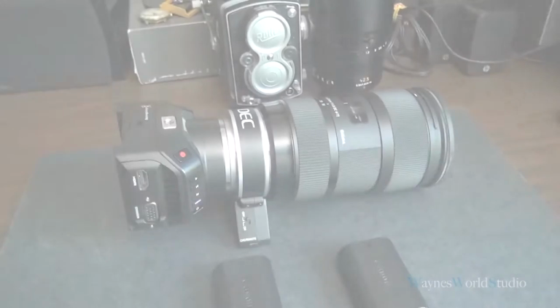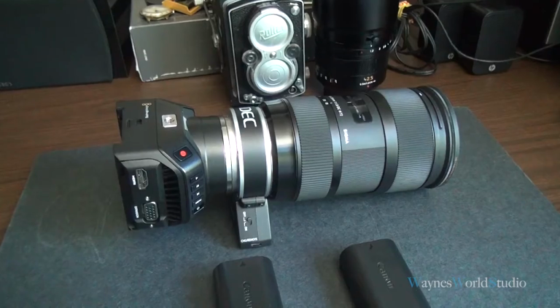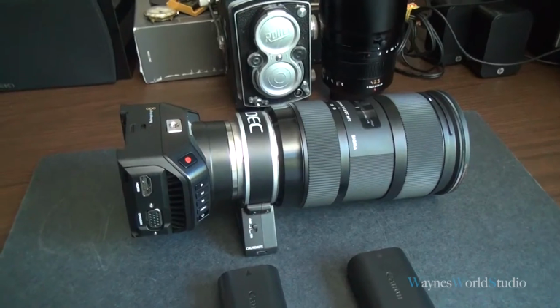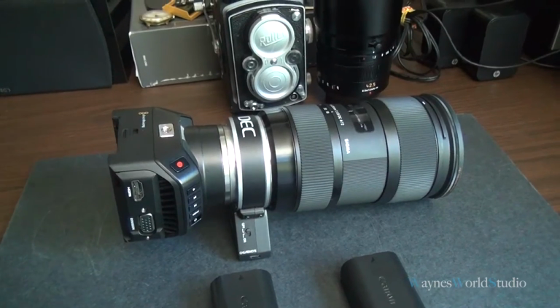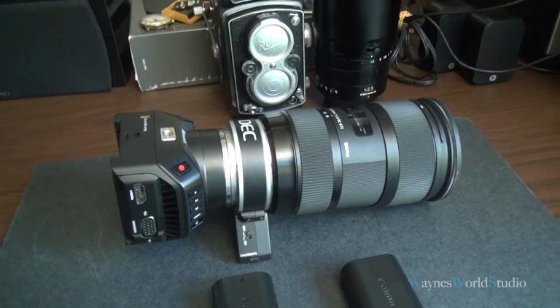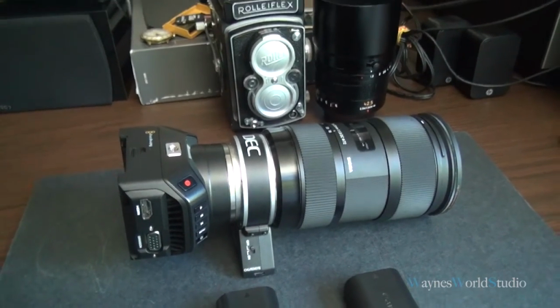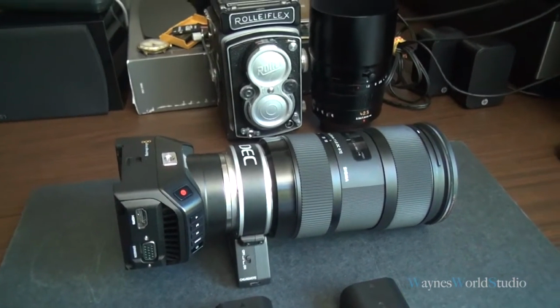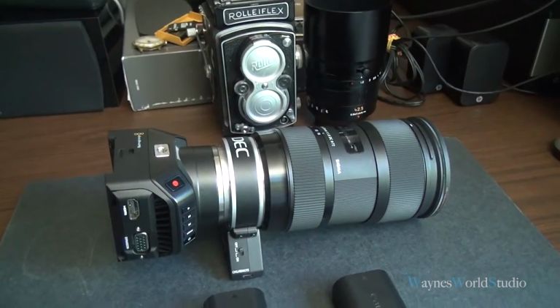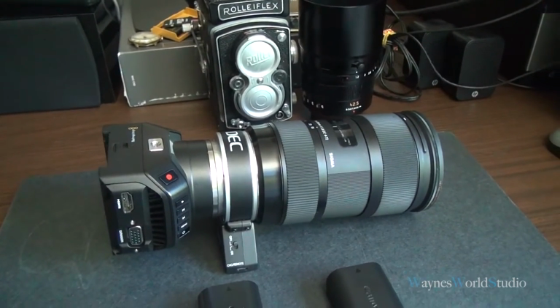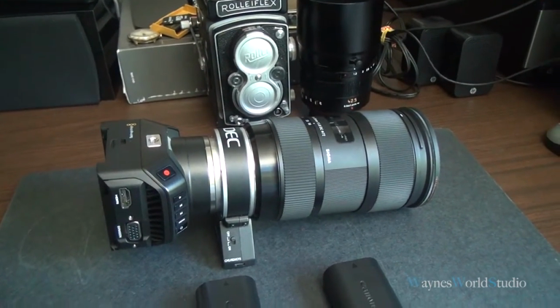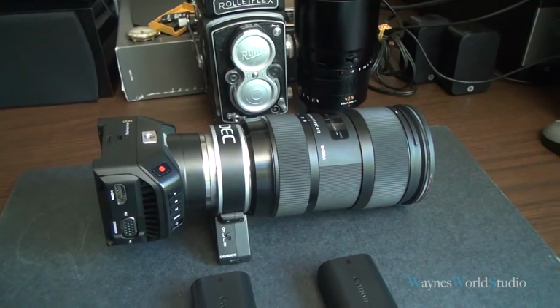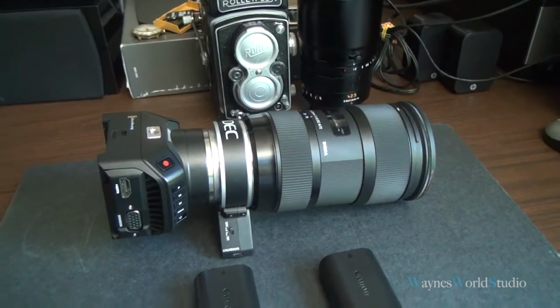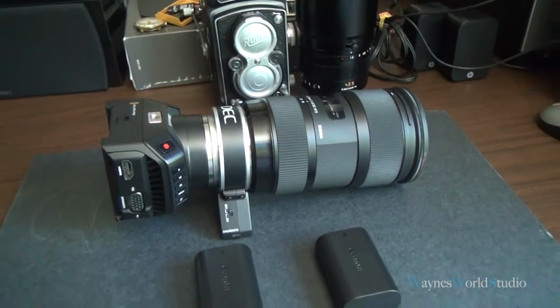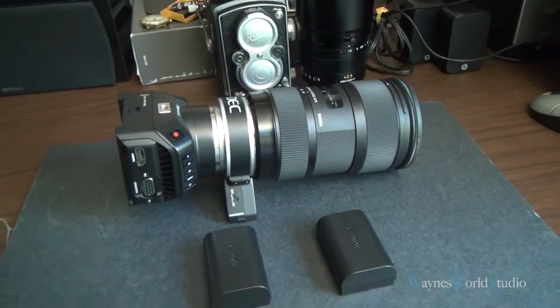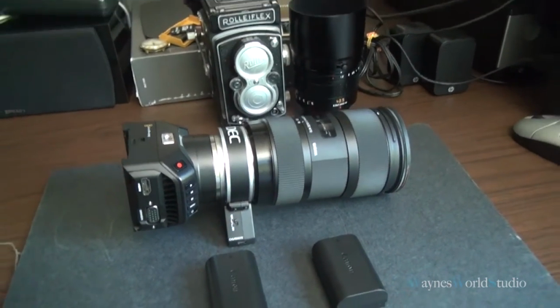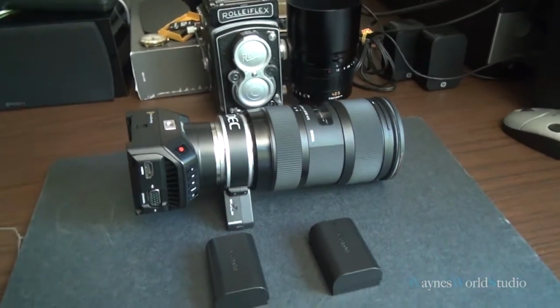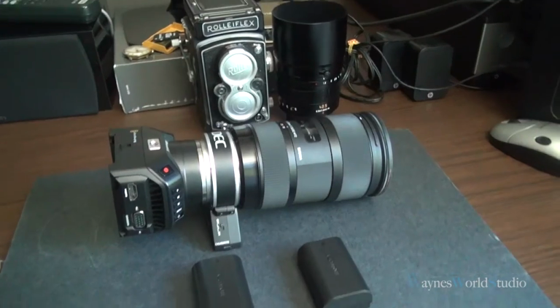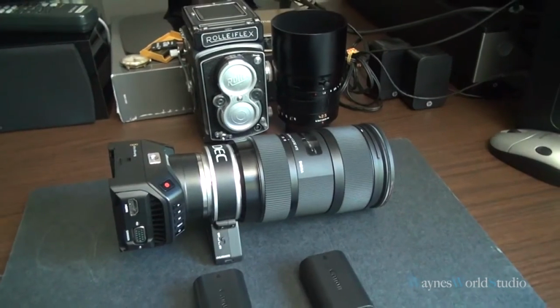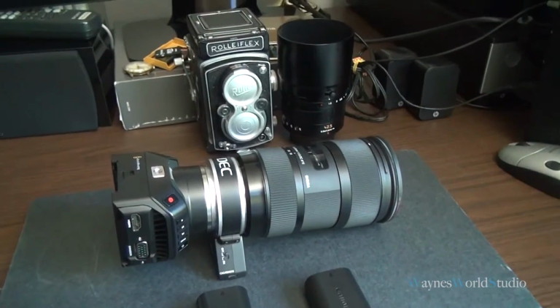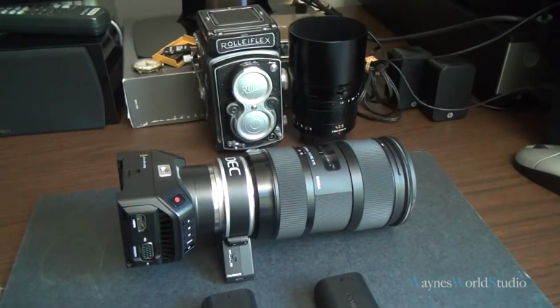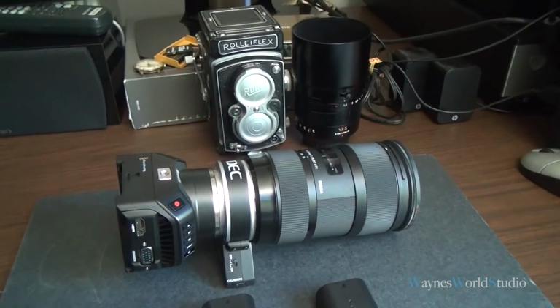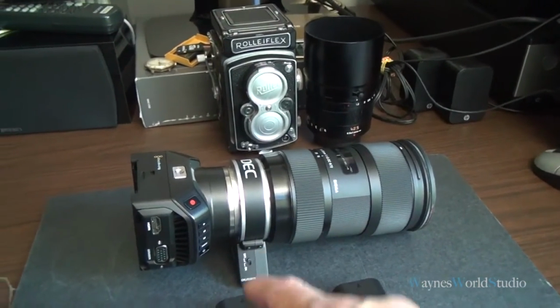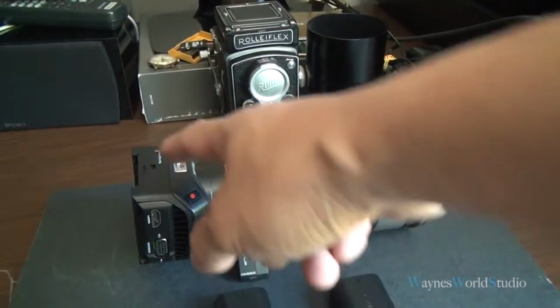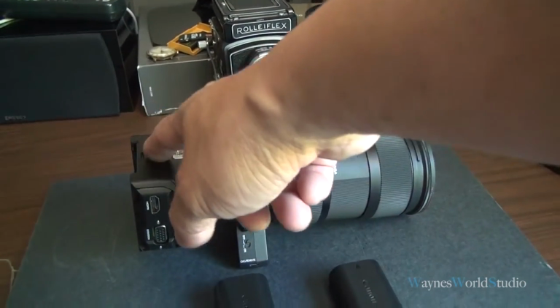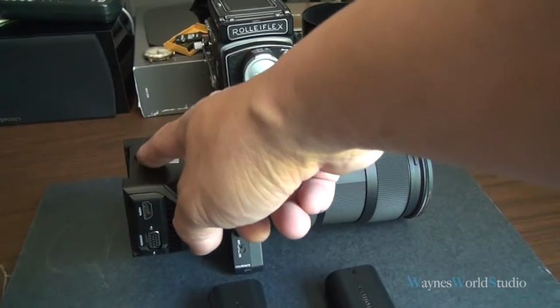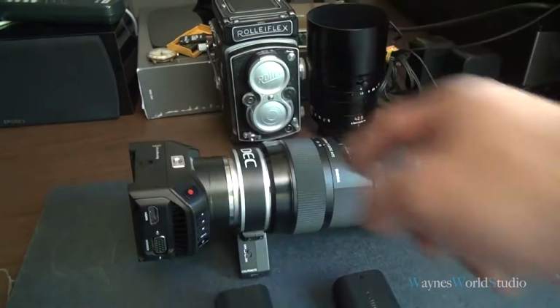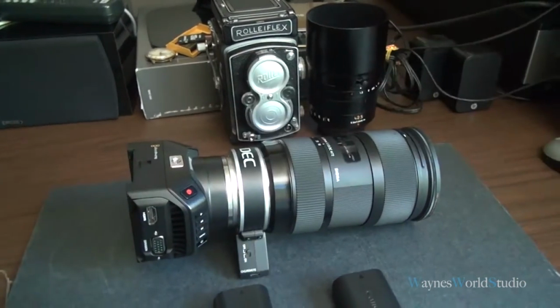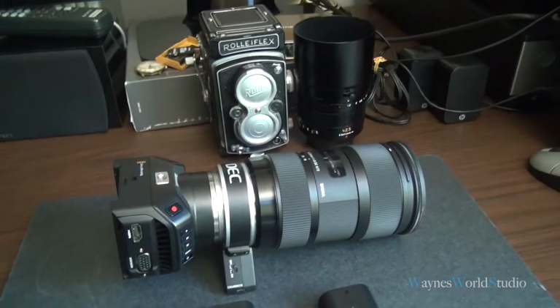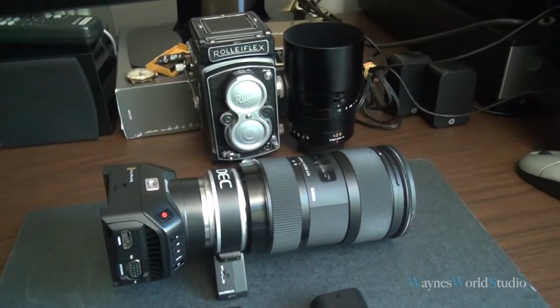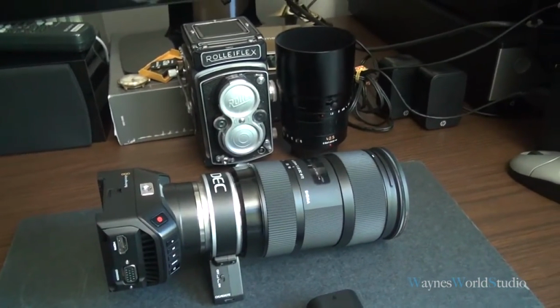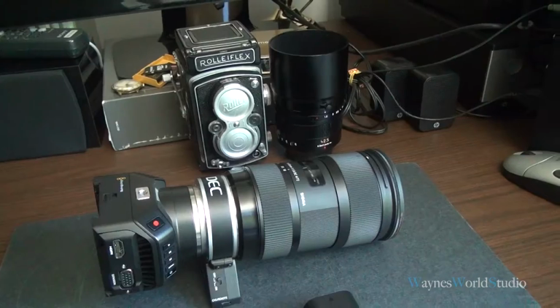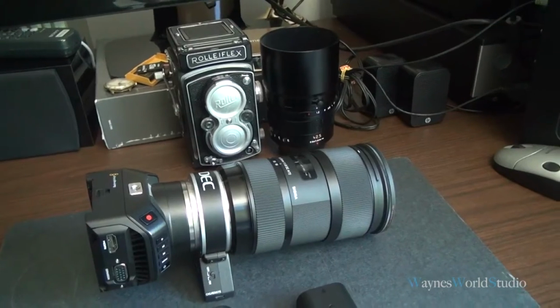Hello, my name is Wayne Lam, Vancouver photographer and filmmaker. I want to warn you about the Canon battery working with the Blackmagic Micro Cinema Camera.